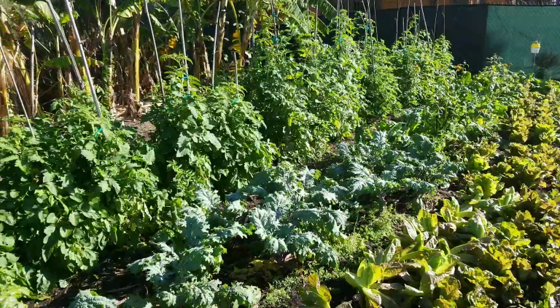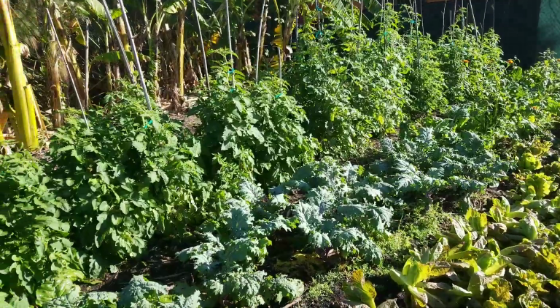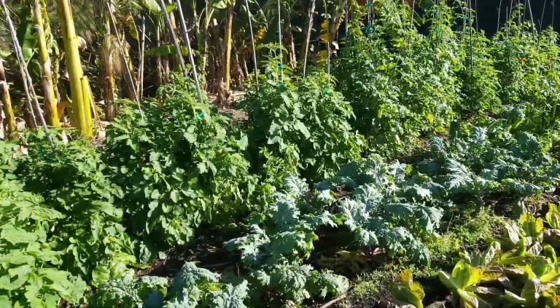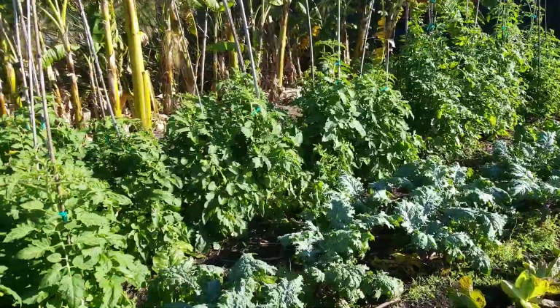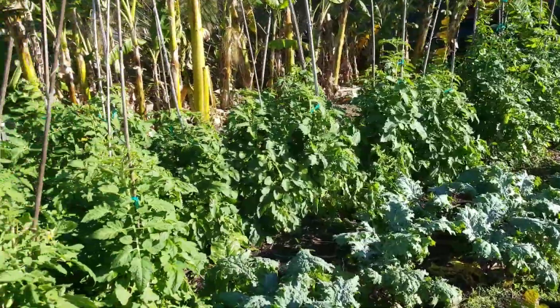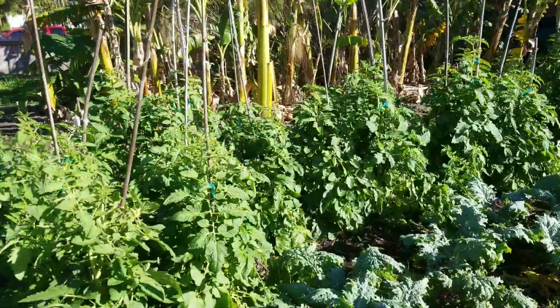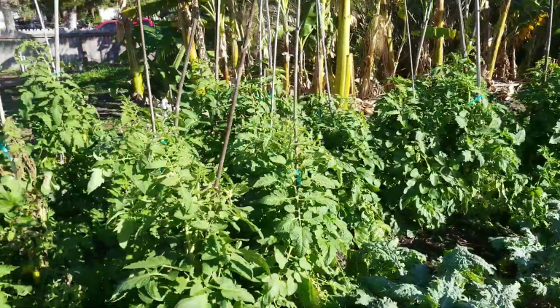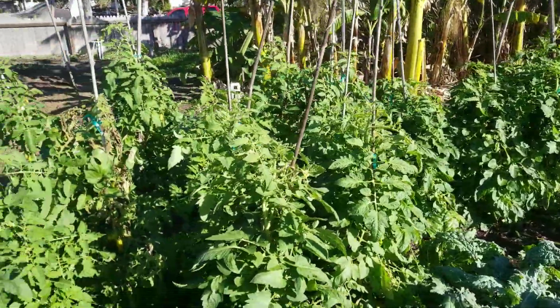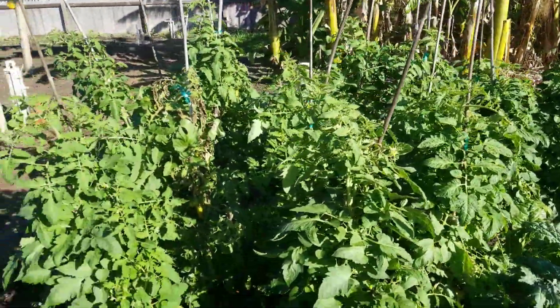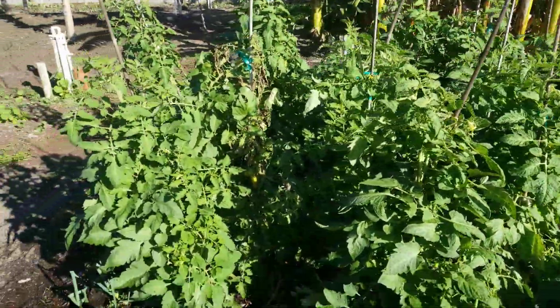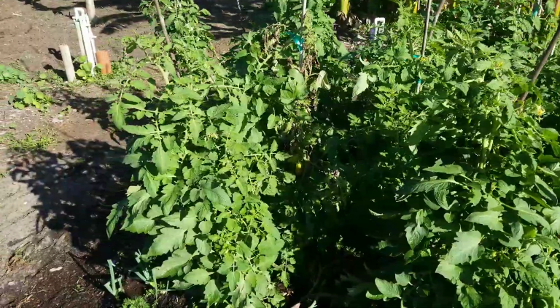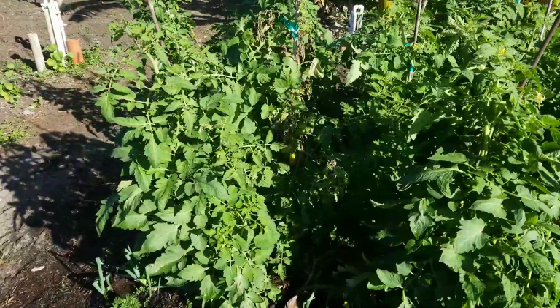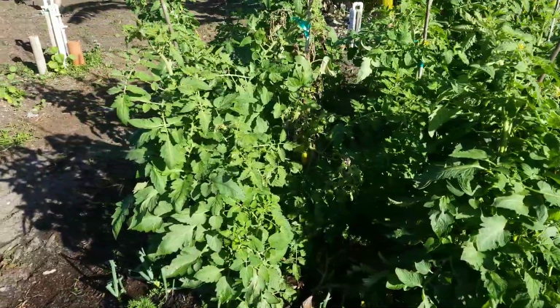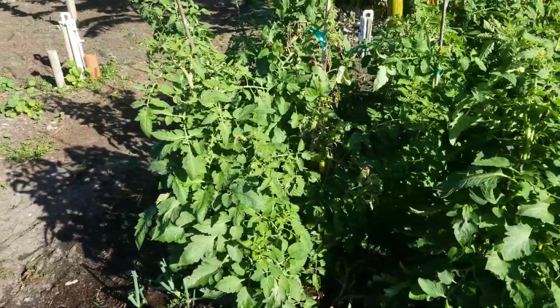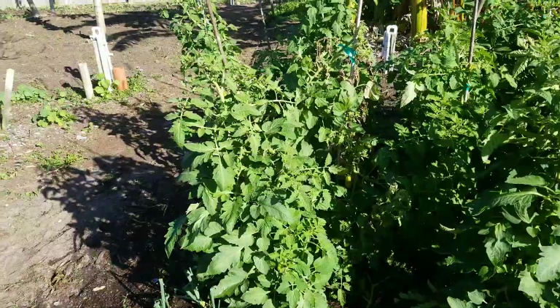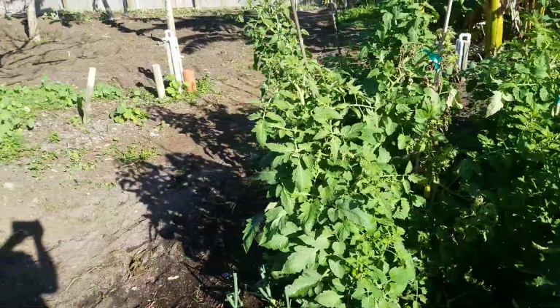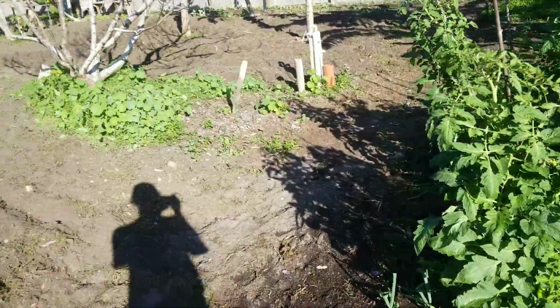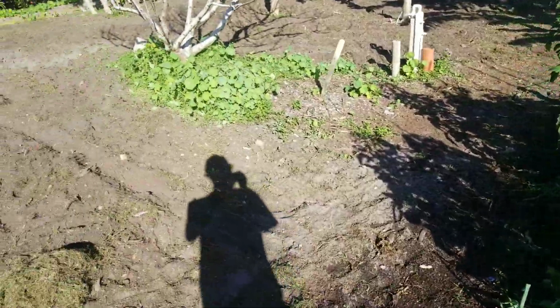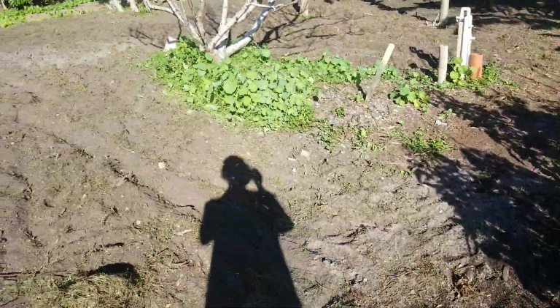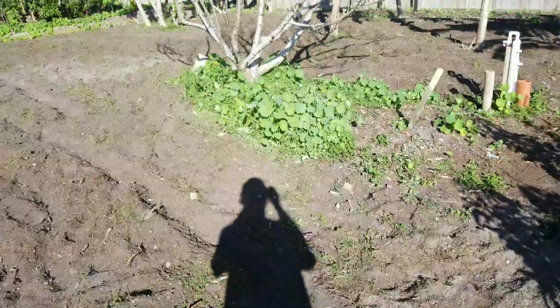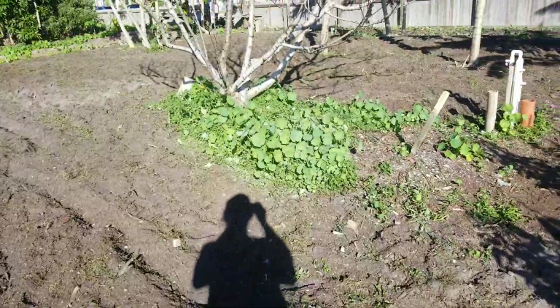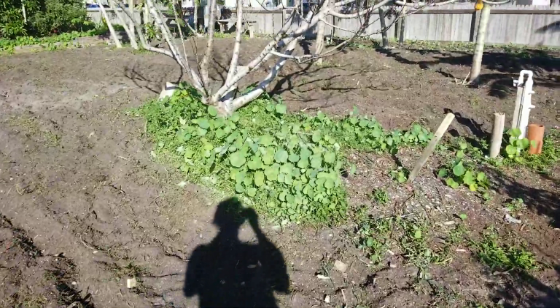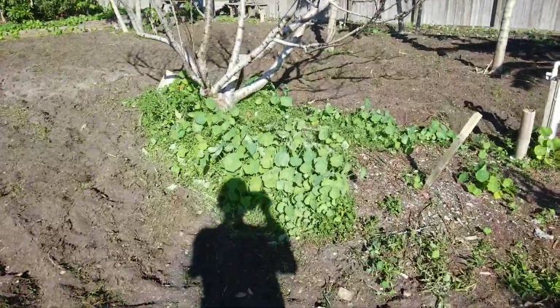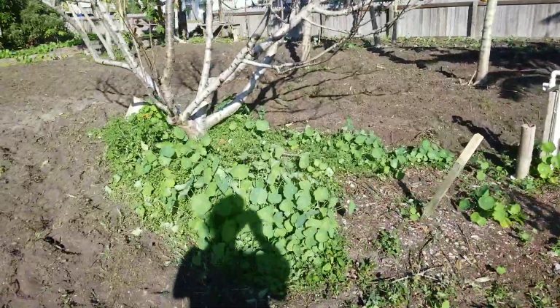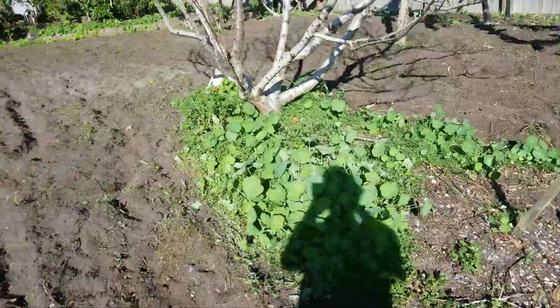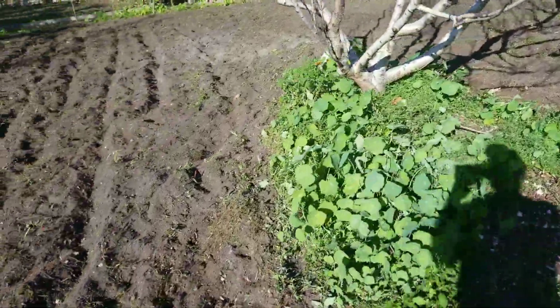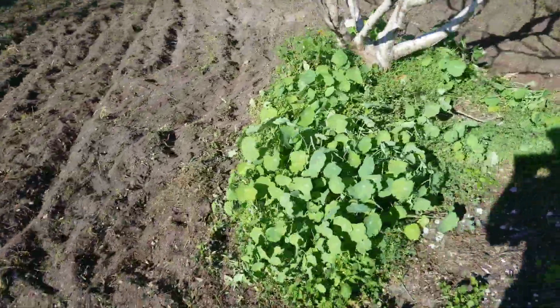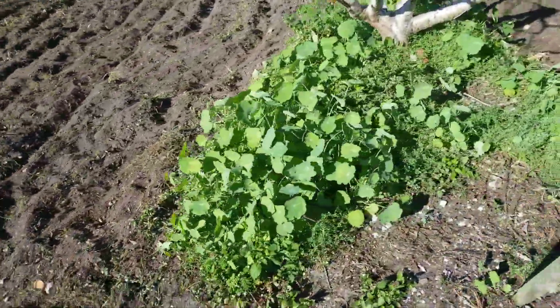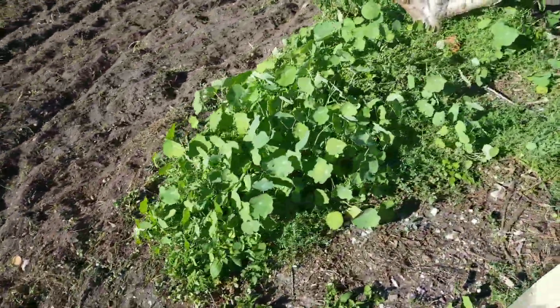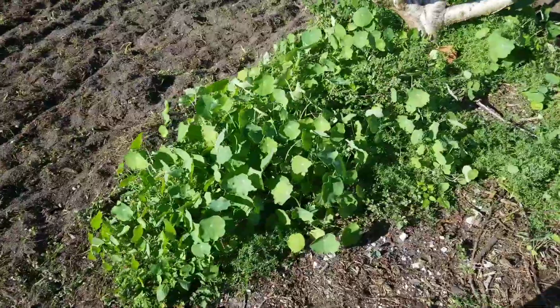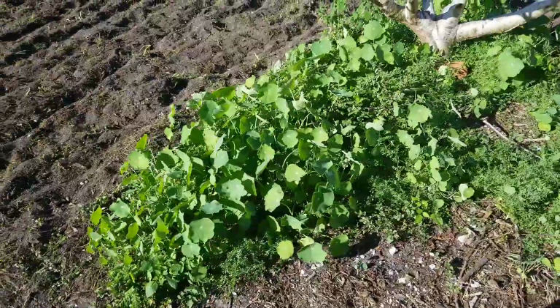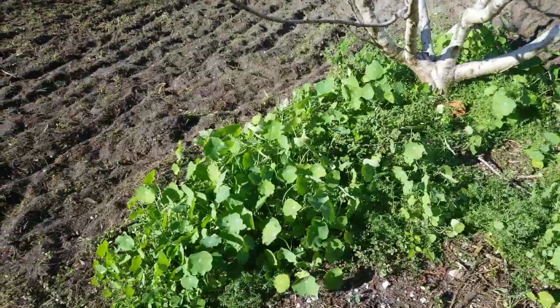Look at those tomatoes. They've been here a little while. They're growing up, starting to get some green tomatoes on them. We're getting nasturtiums all over — there's a nice little patch.